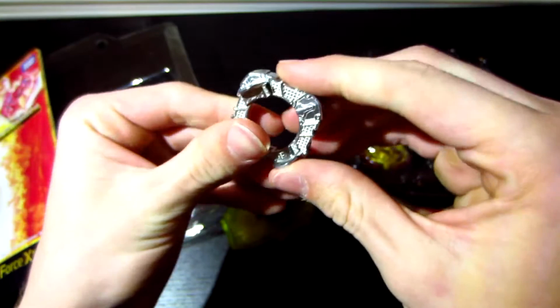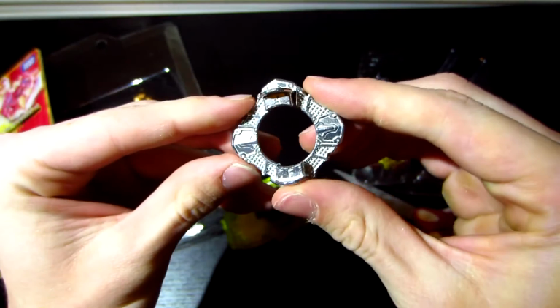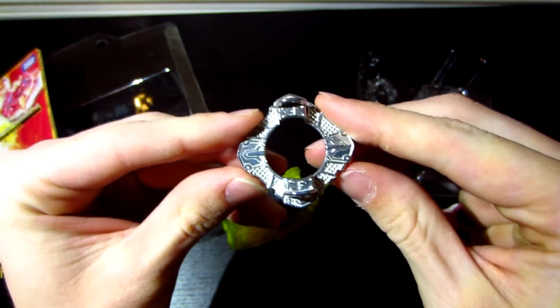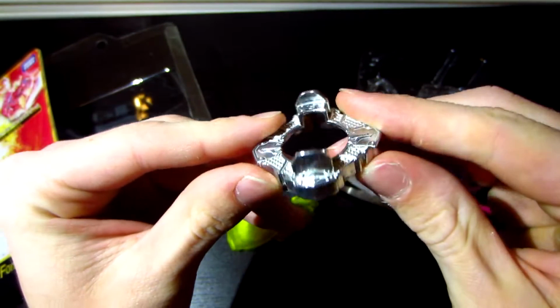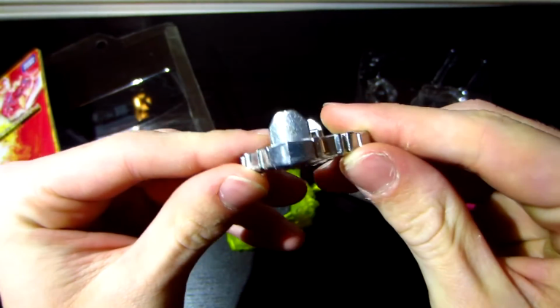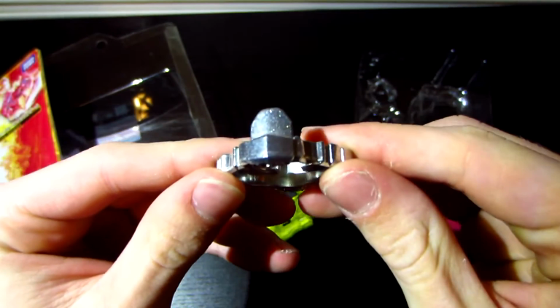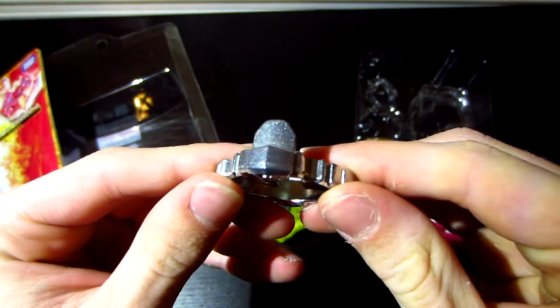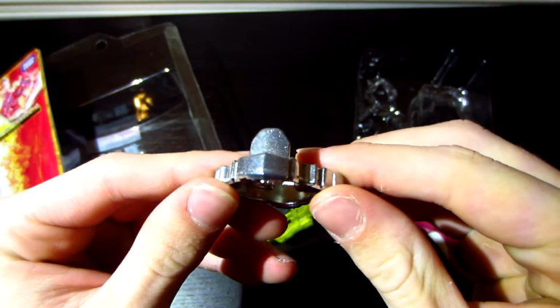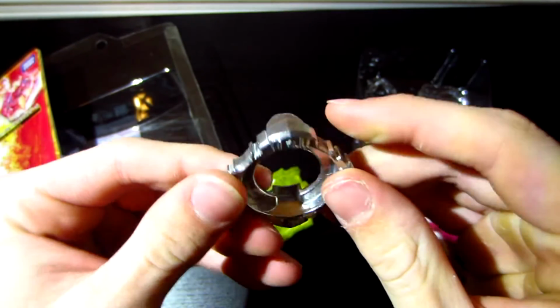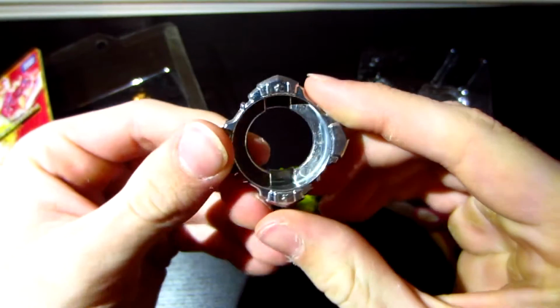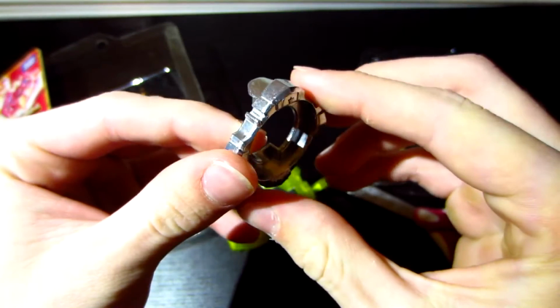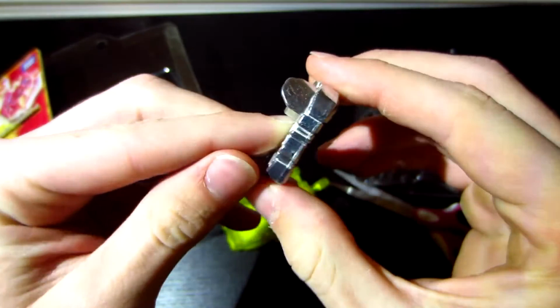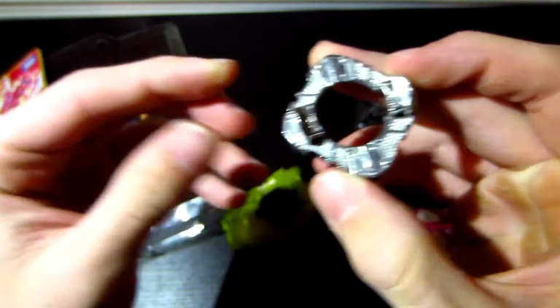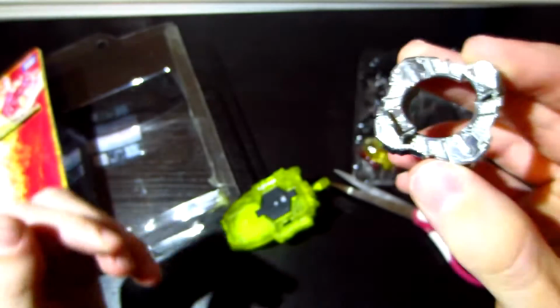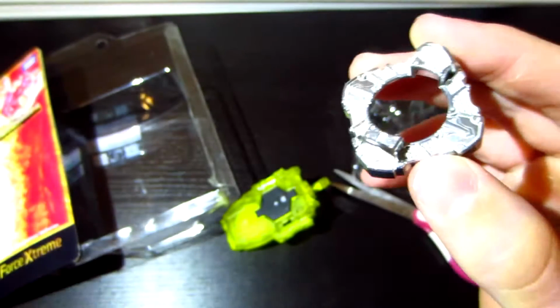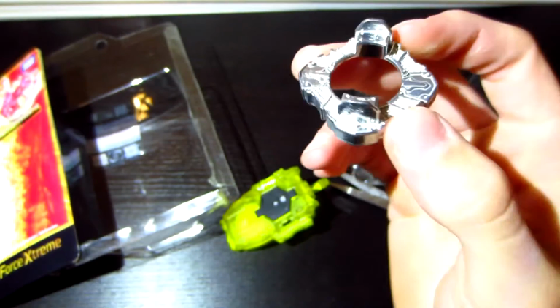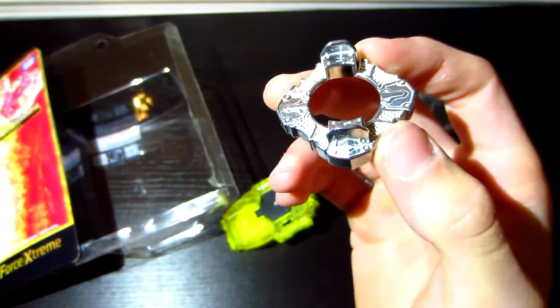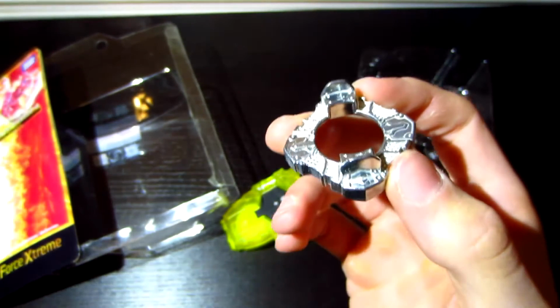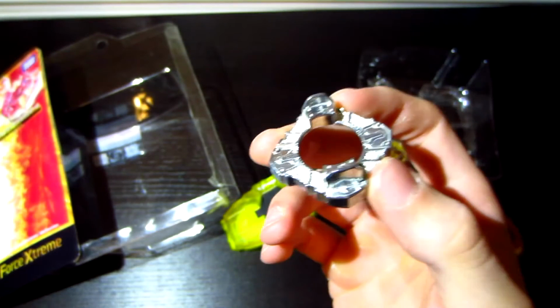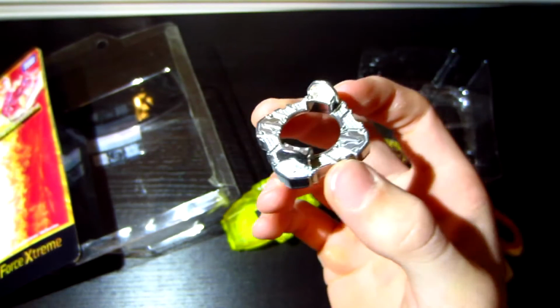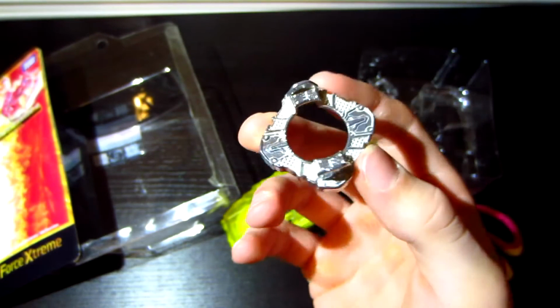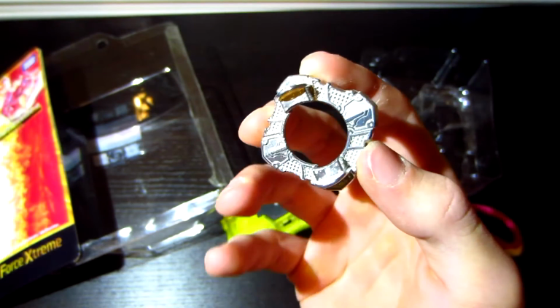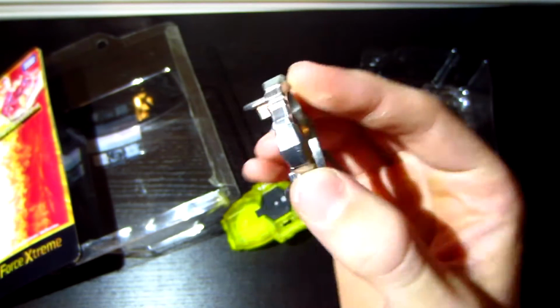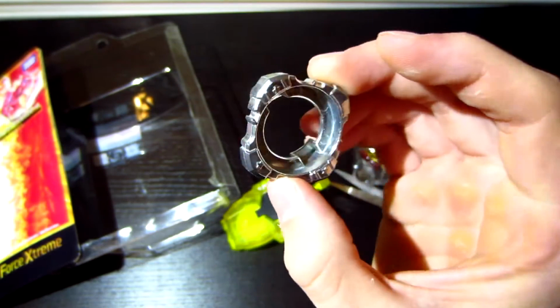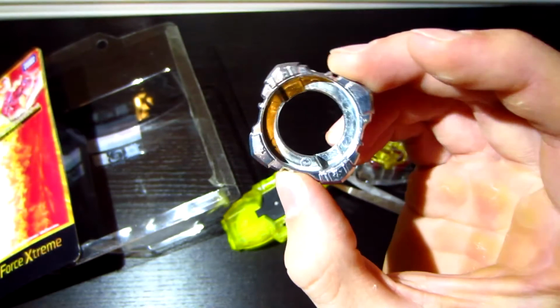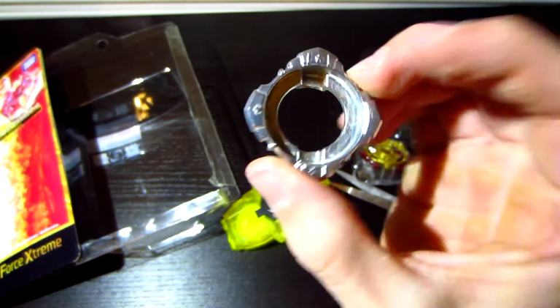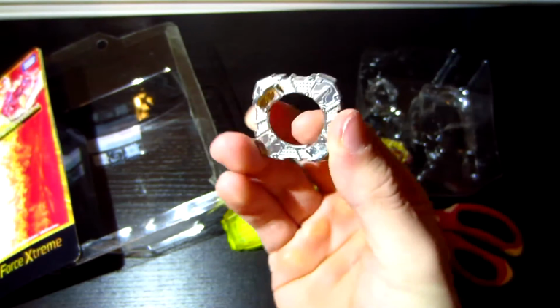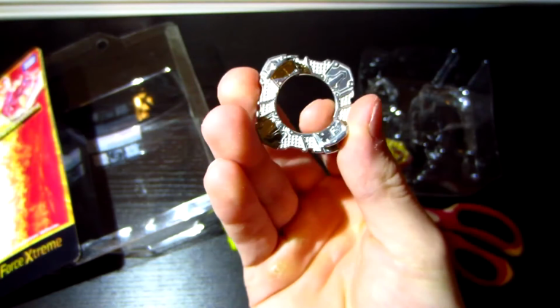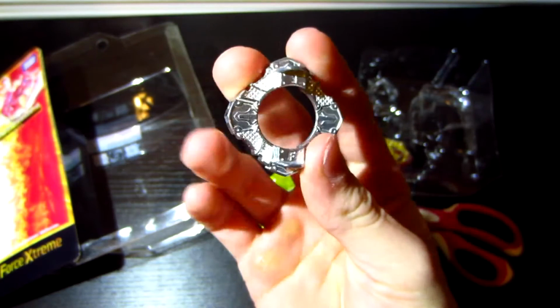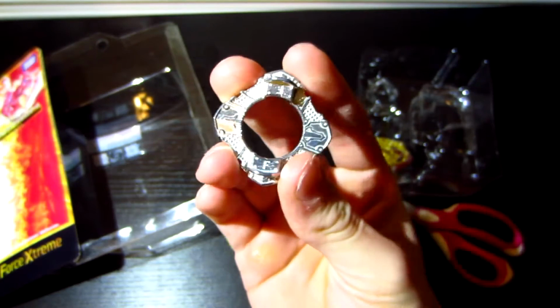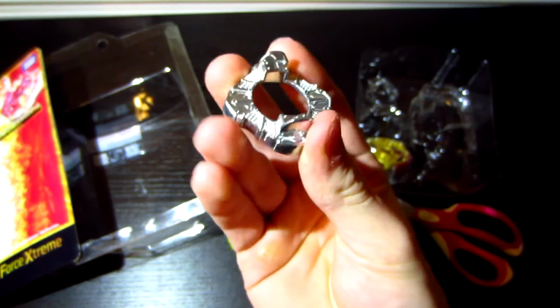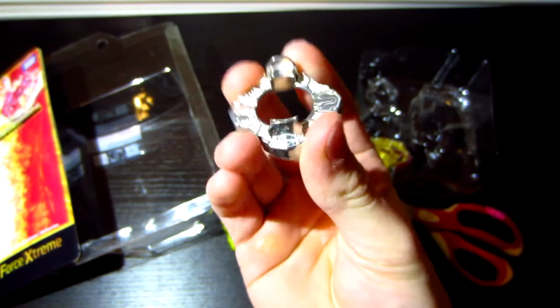Here is Force. It definitely looks kind of small for an attack-type Bey. Although, I feel like the plastic Excalibur is going to be taking most of the brunt of Force. But it still looks pretty cool — it just seems kind of small.